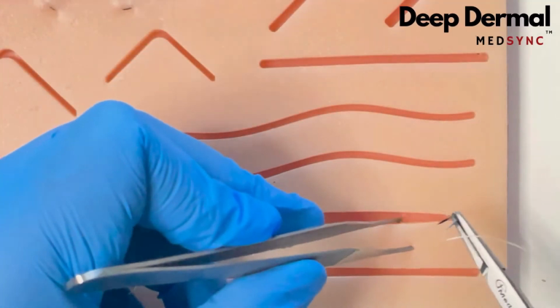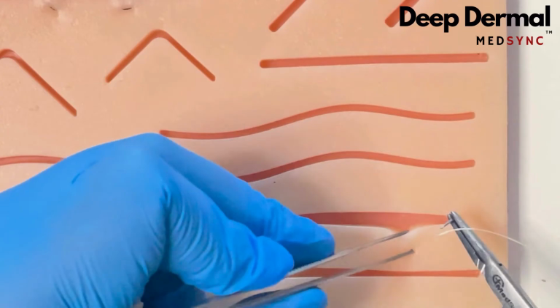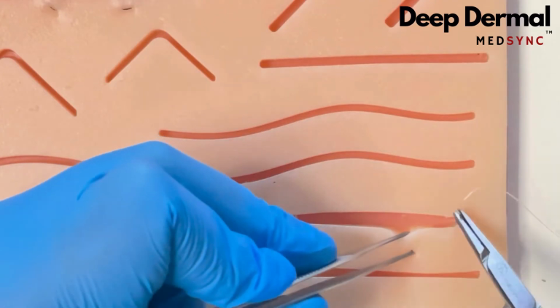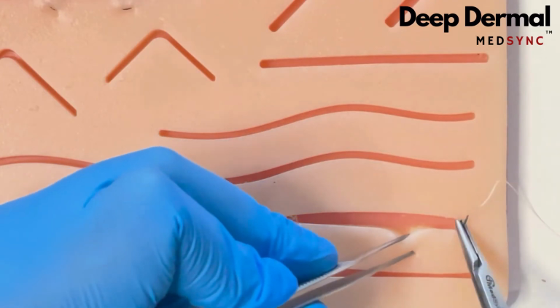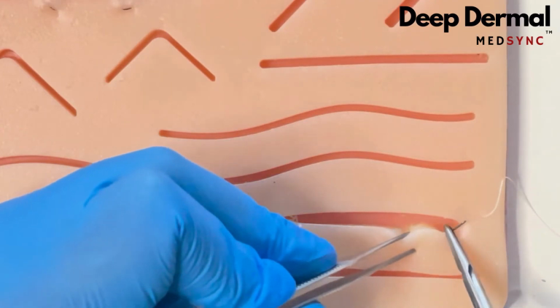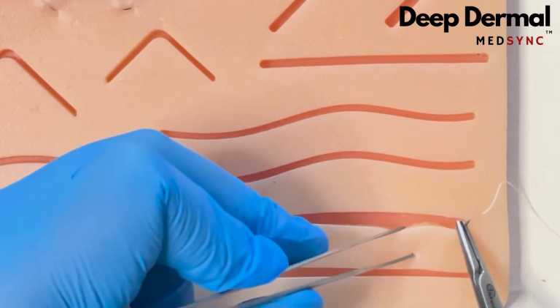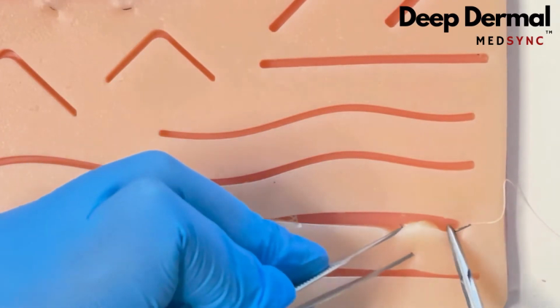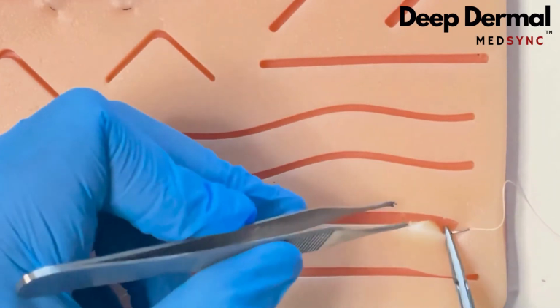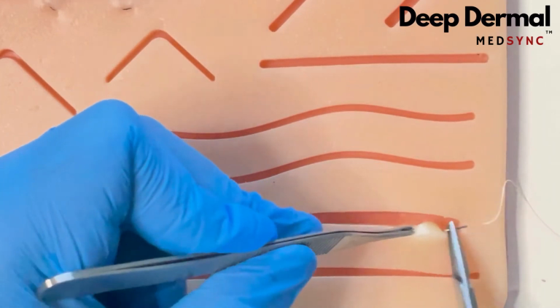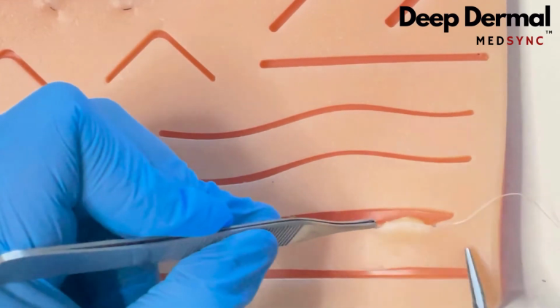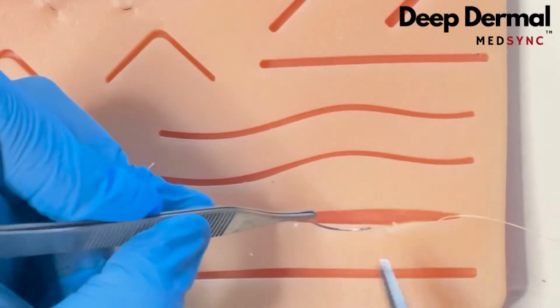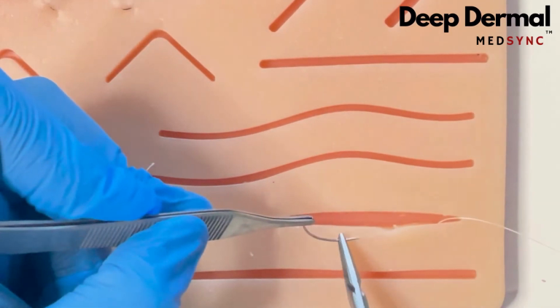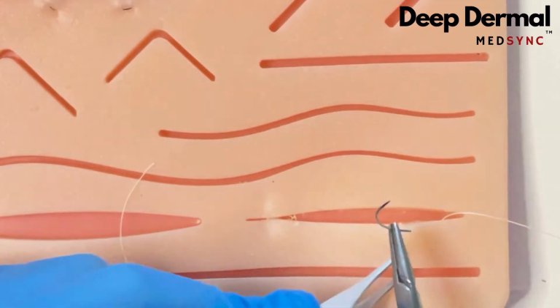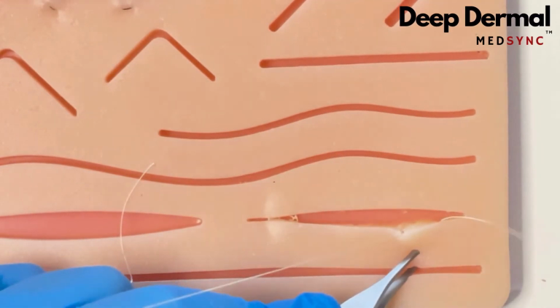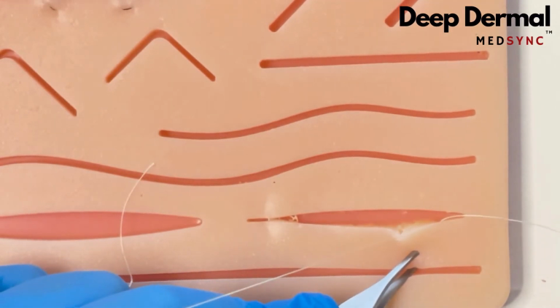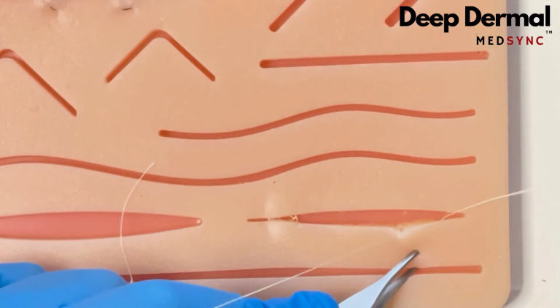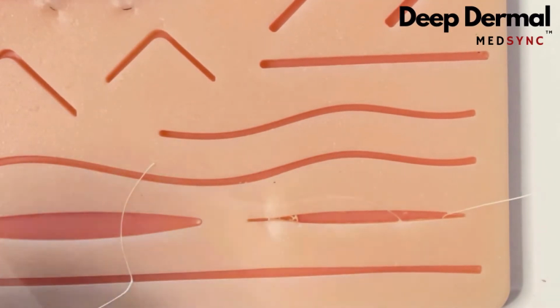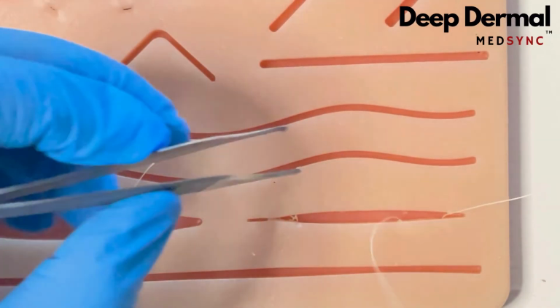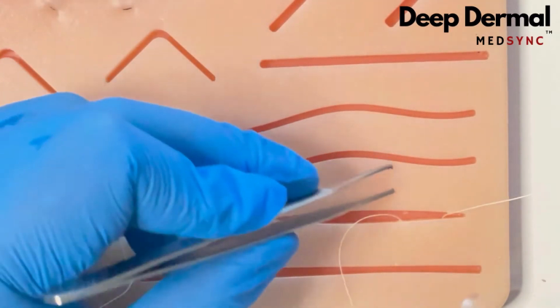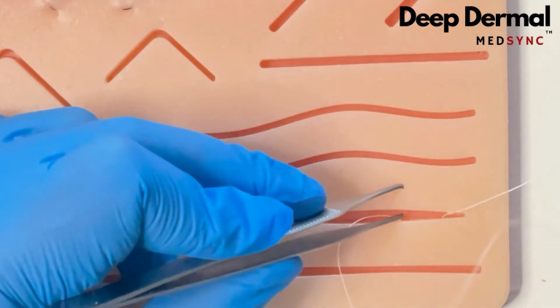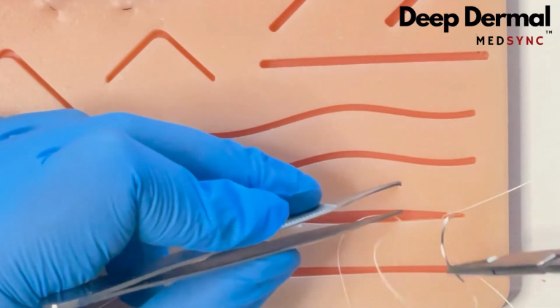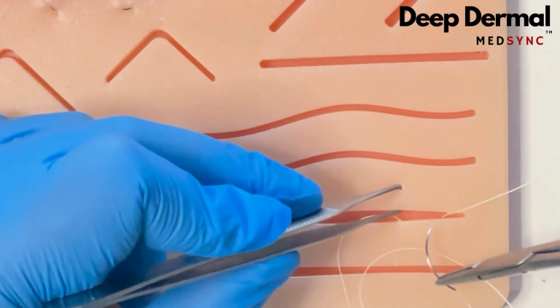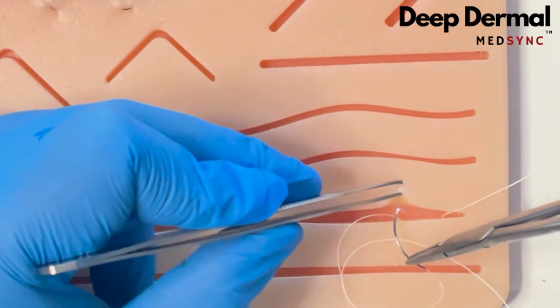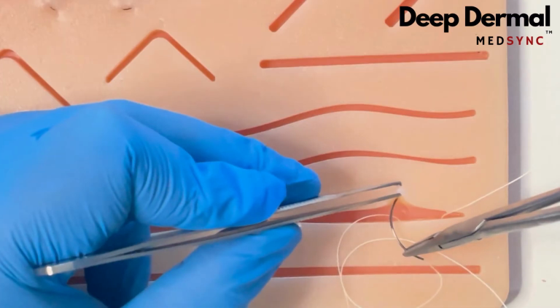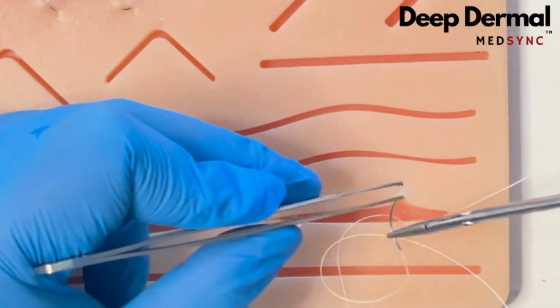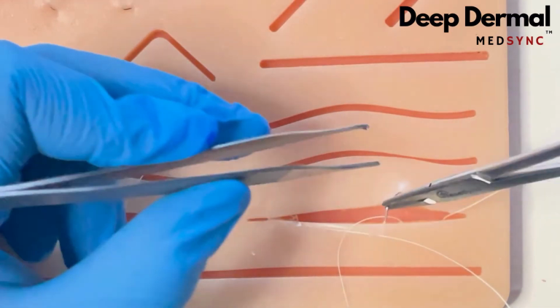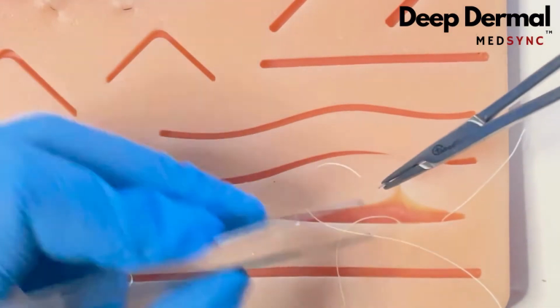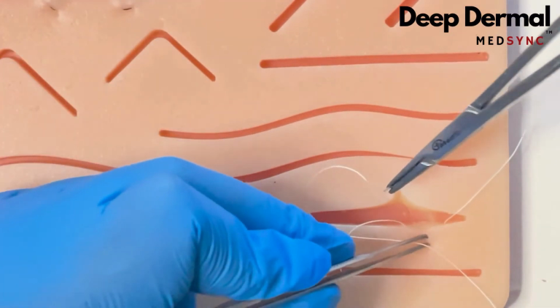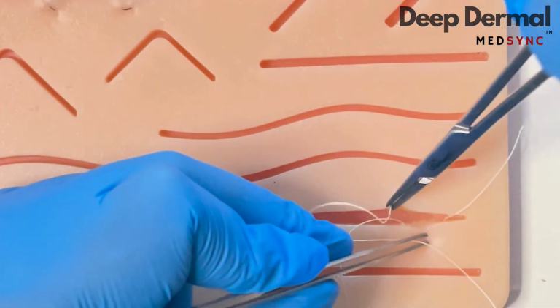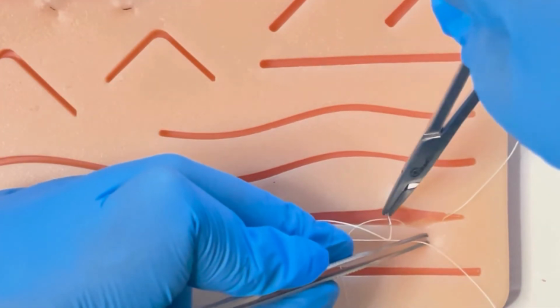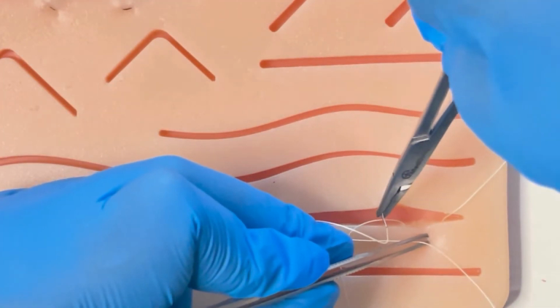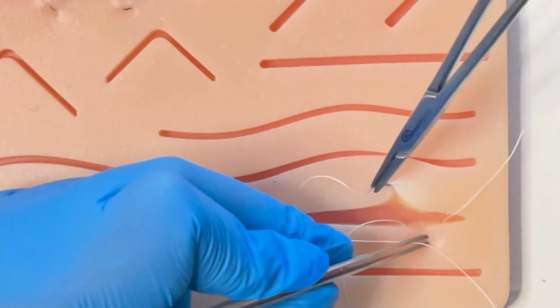The deep dermal: this technique buries the knot once it is tied. You start deep and exit superficial on one side; on the other side you enter superficial and exit deep.